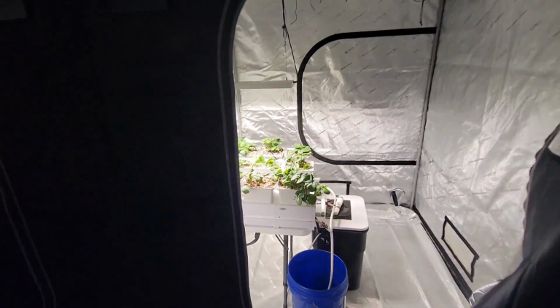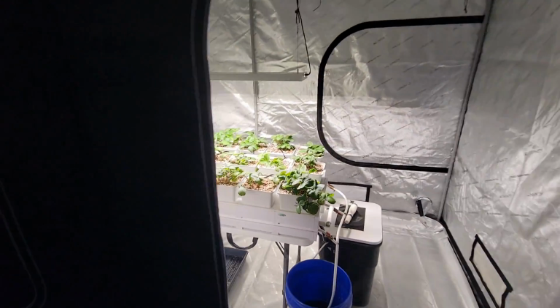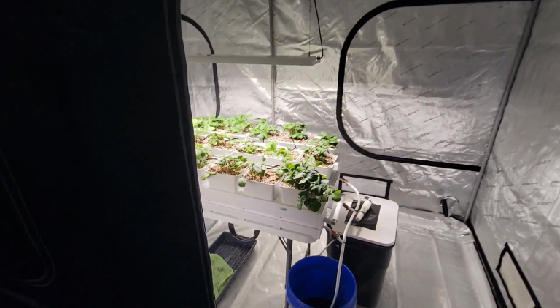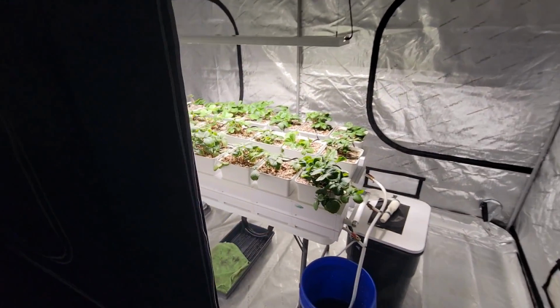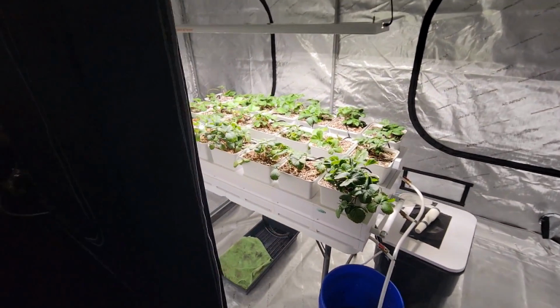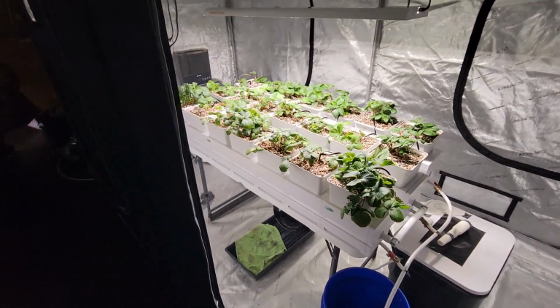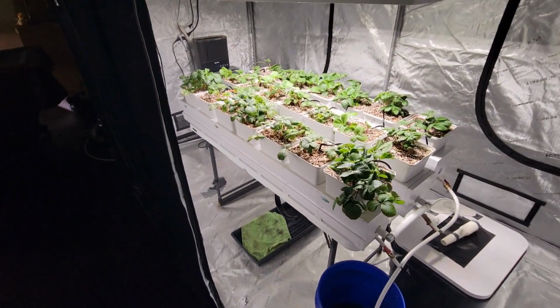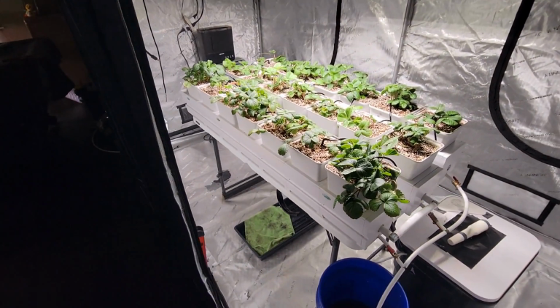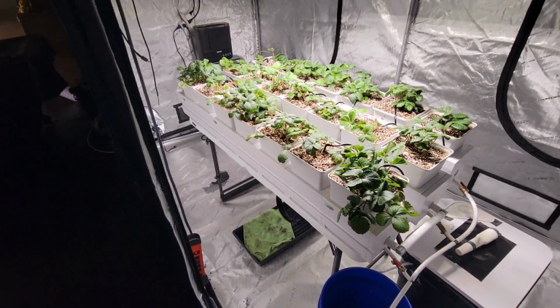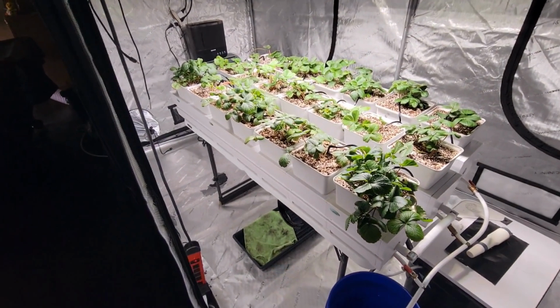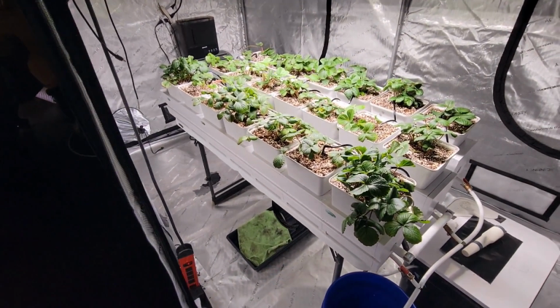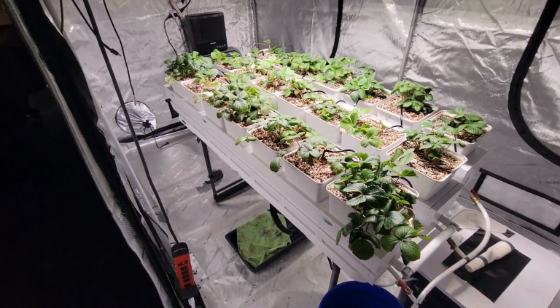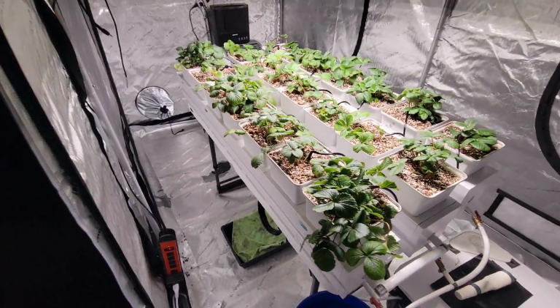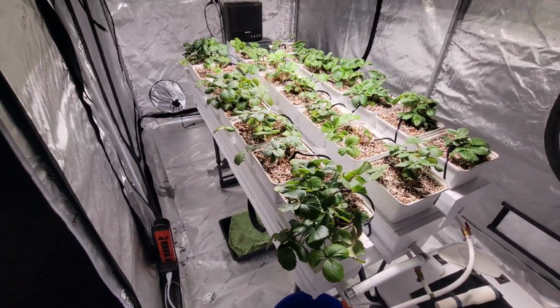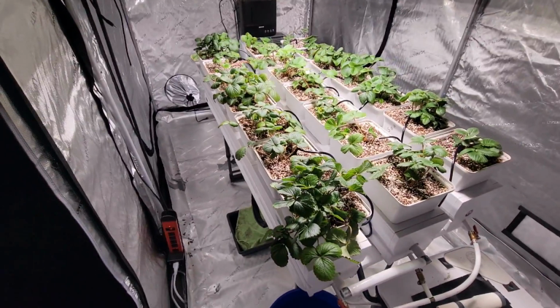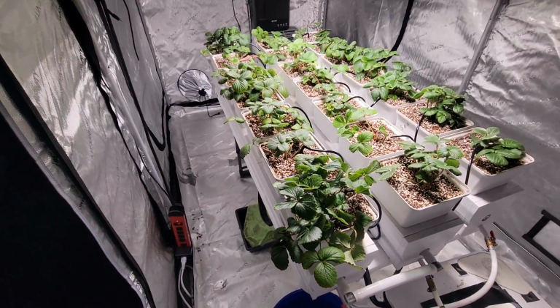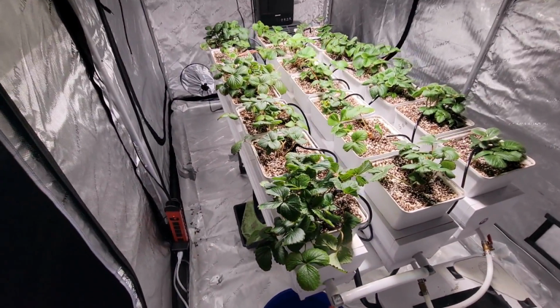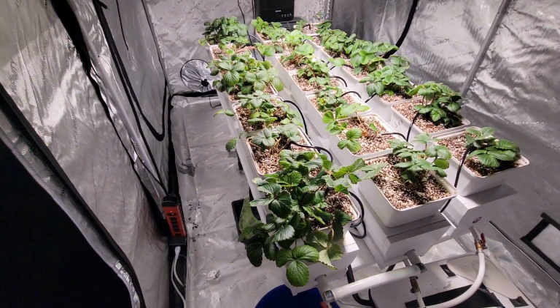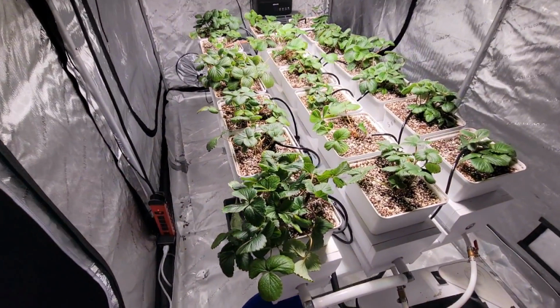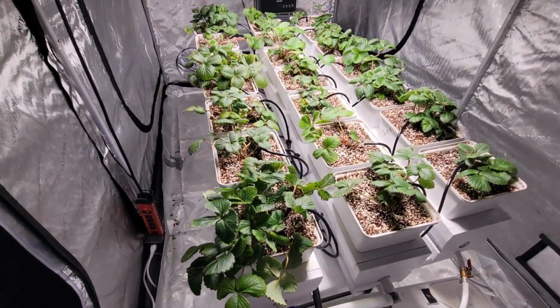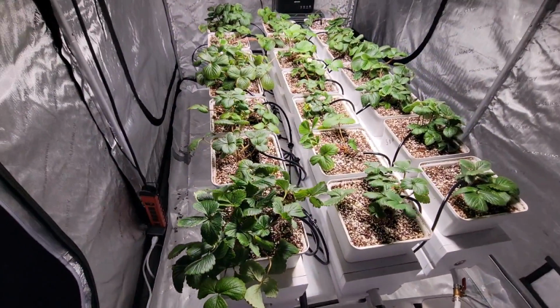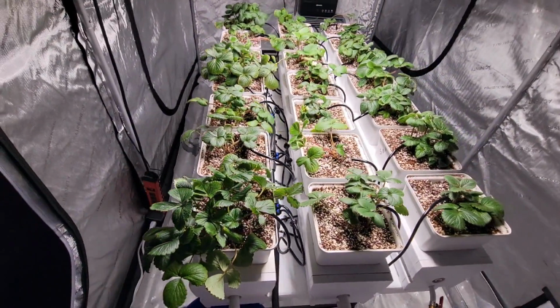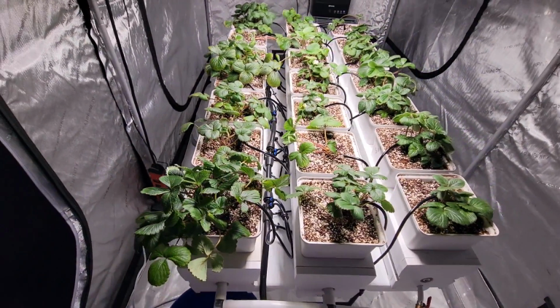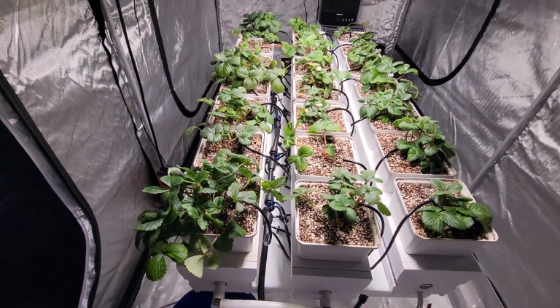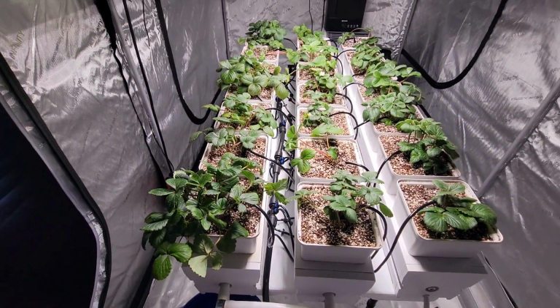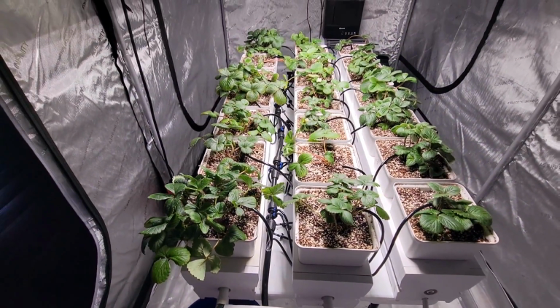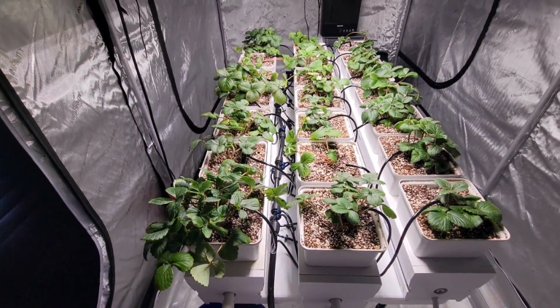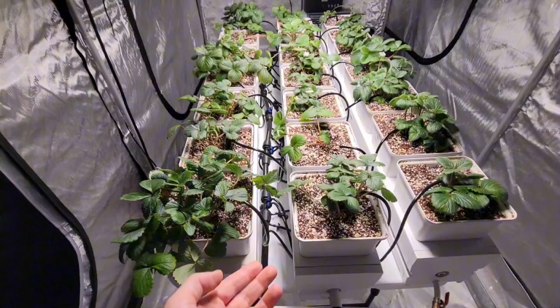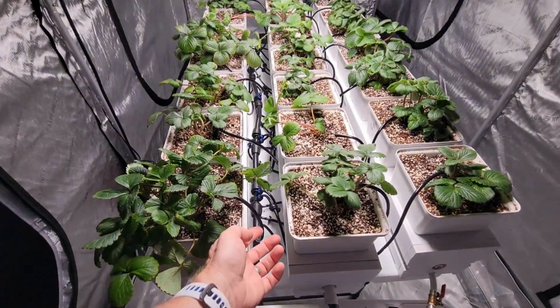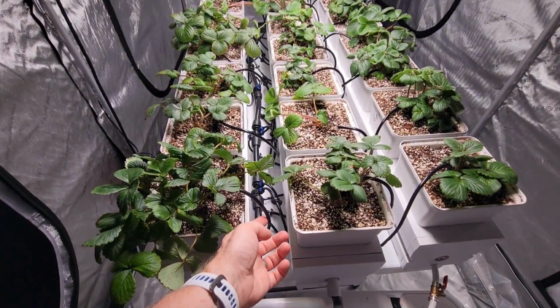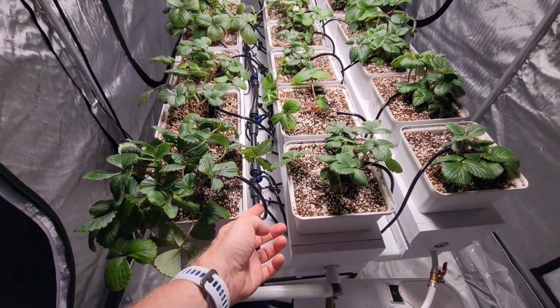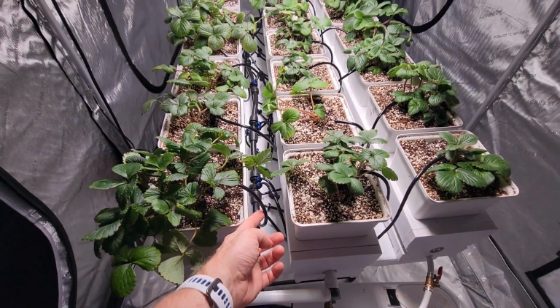I upgraded my strawberry setup and set up the irrigation for it. I set it up to run drip irrigation like you see in the big professional greenhouses that sell the overpriced strawberries.